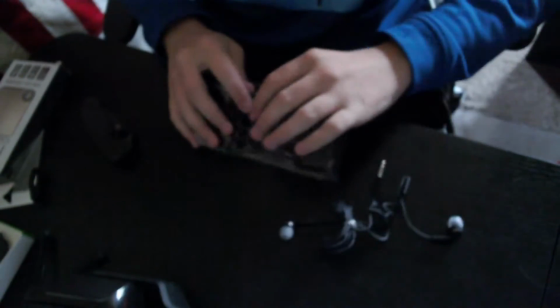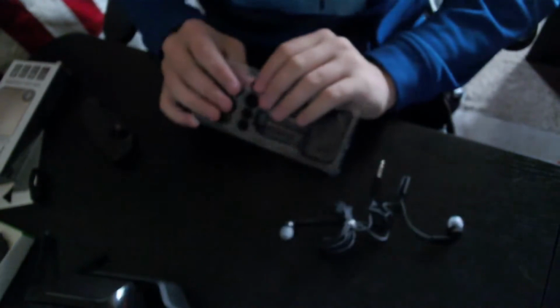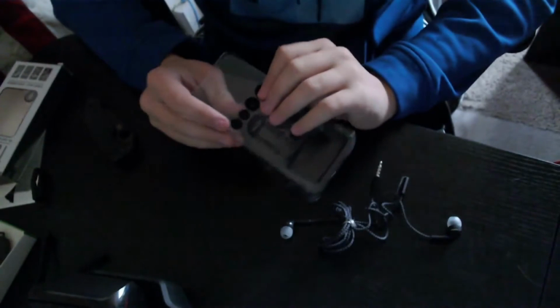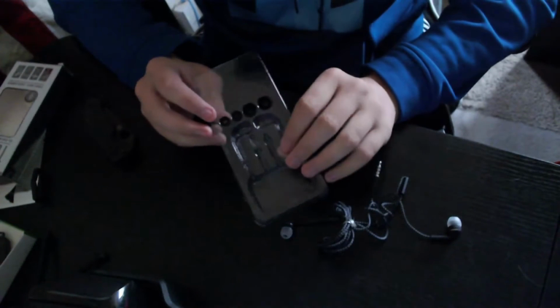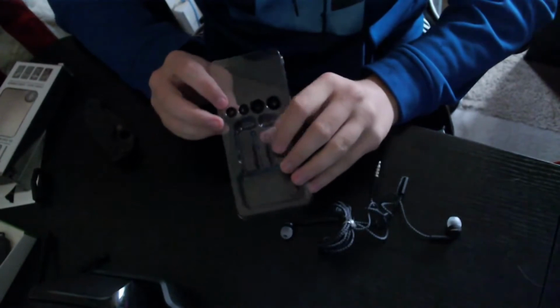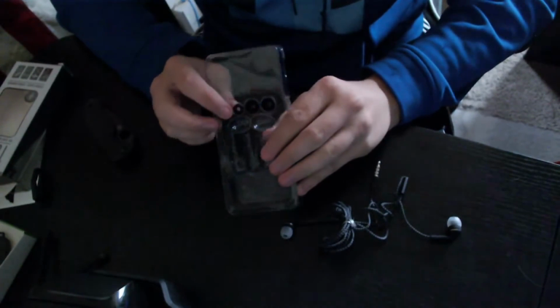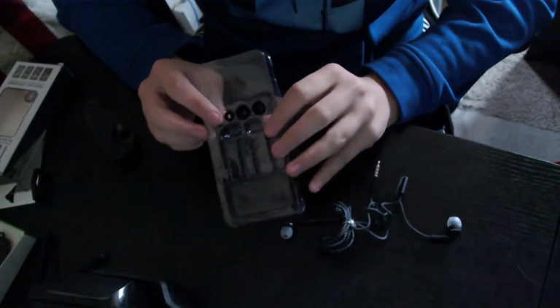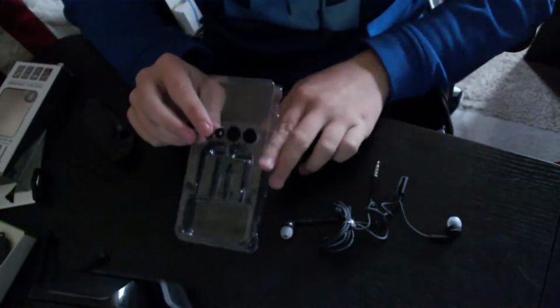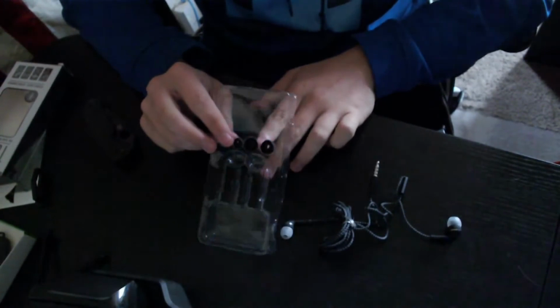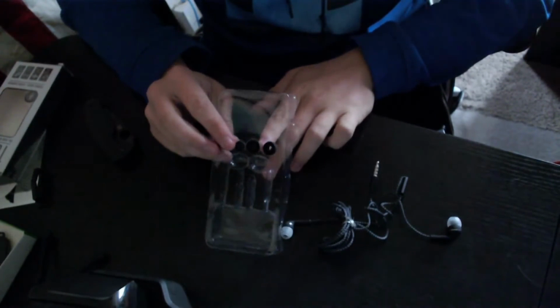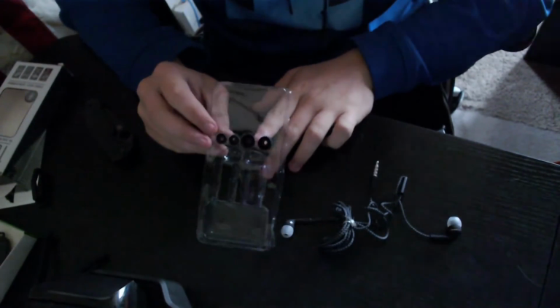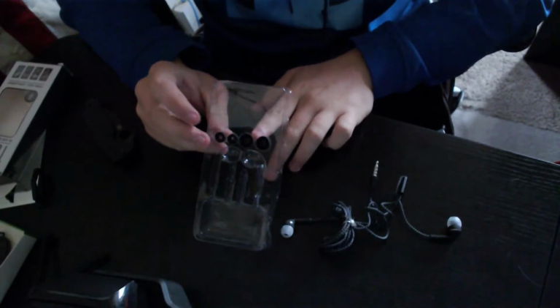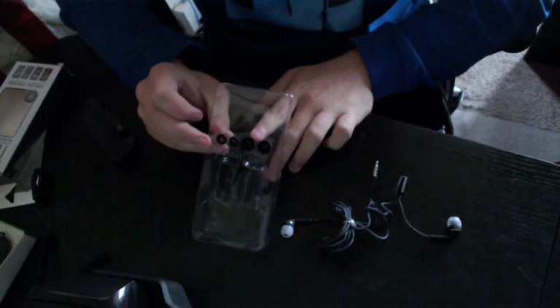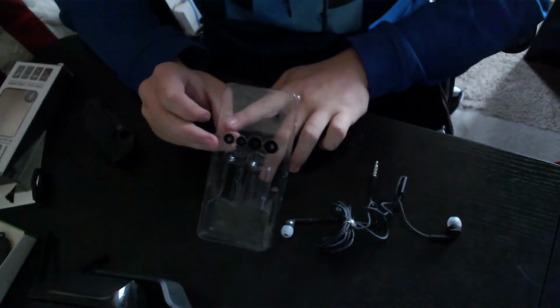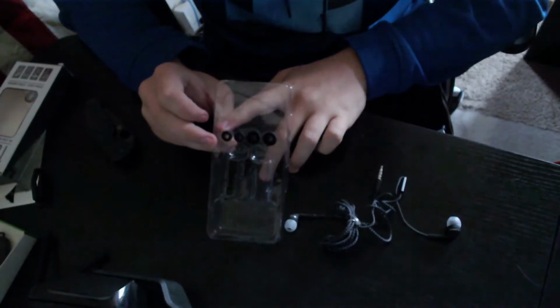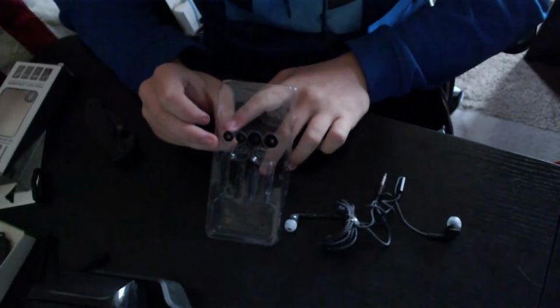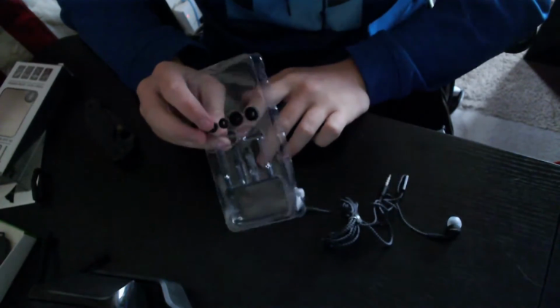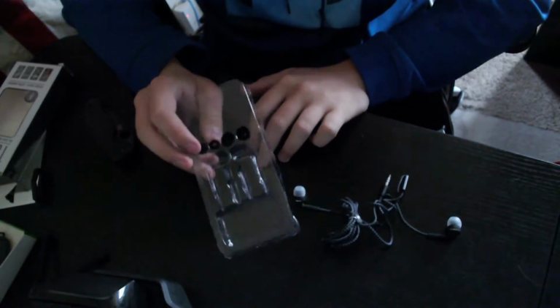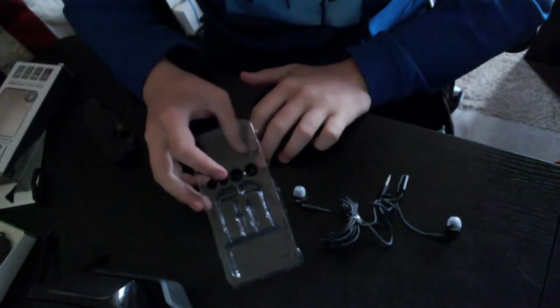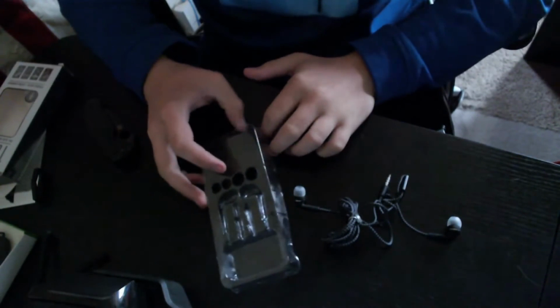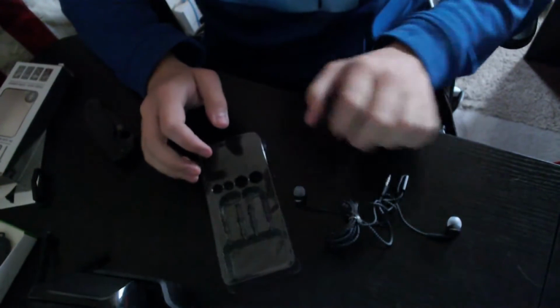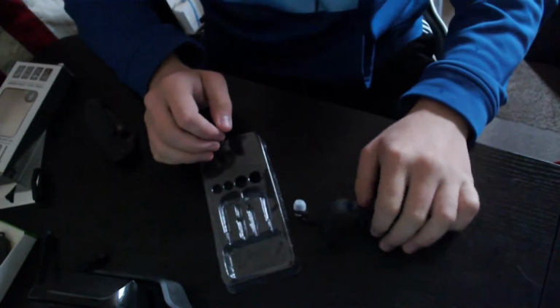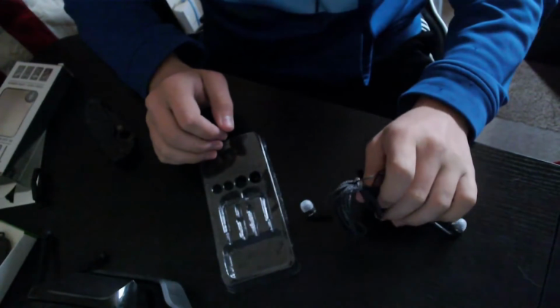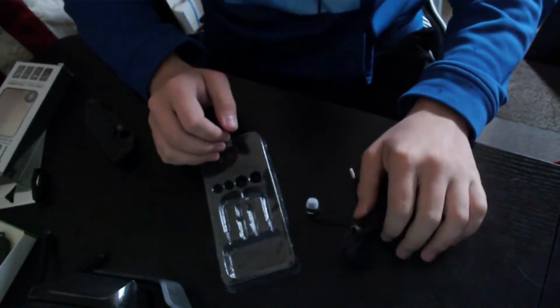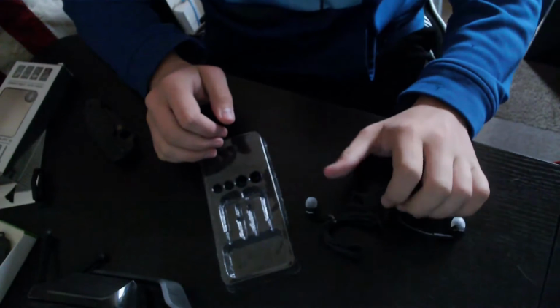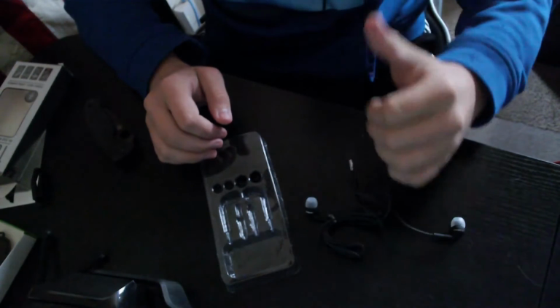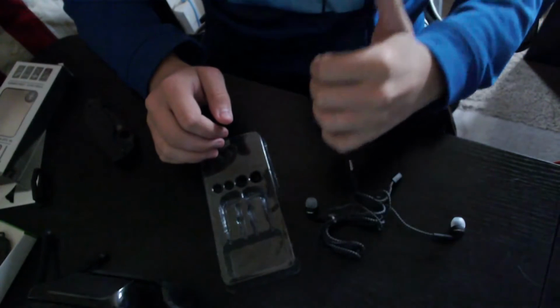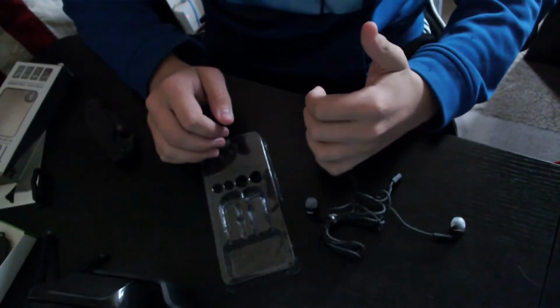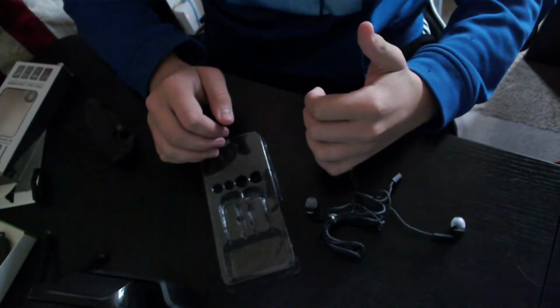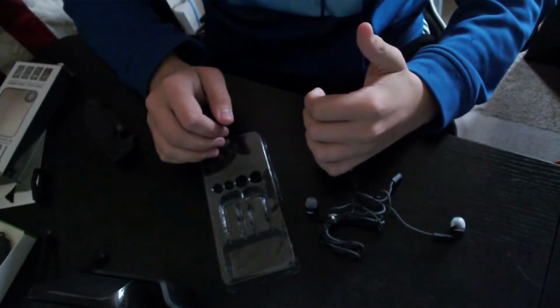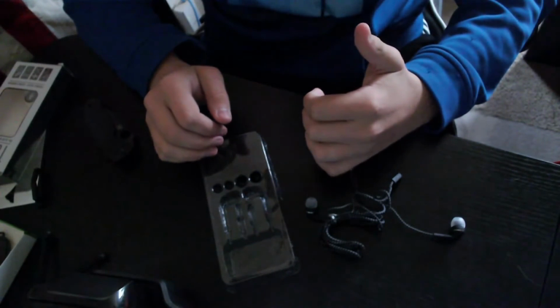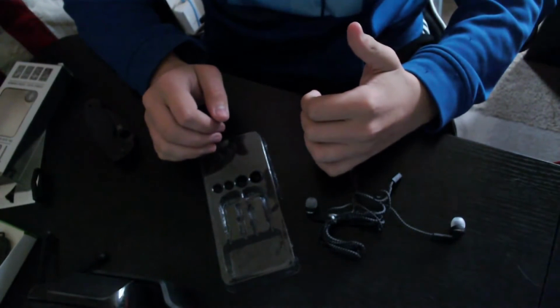Here are the ear tips — we have bigger ones on this side and smaller ones on this side. And that's everything that comes in the box. I'll come back when I do a sound test.